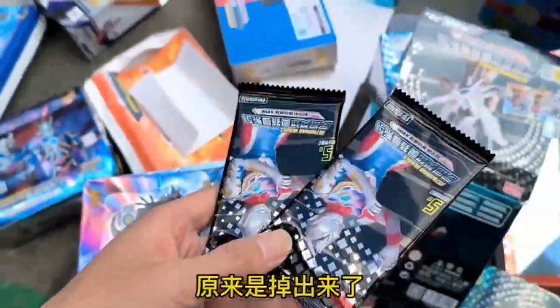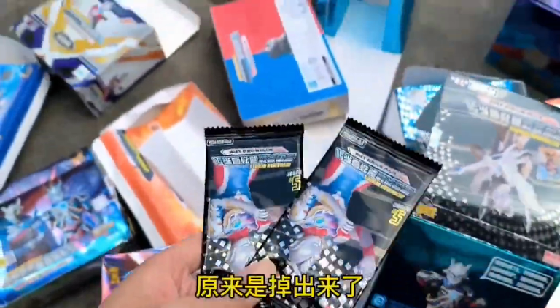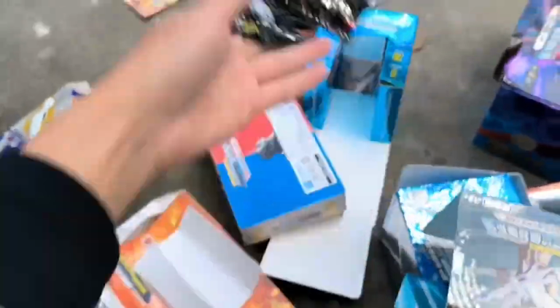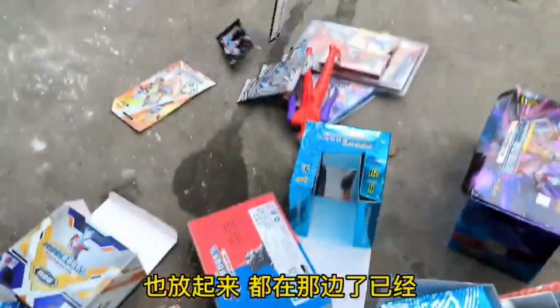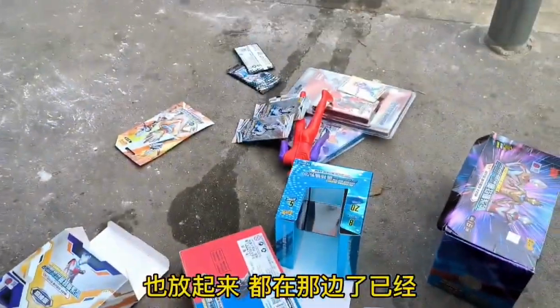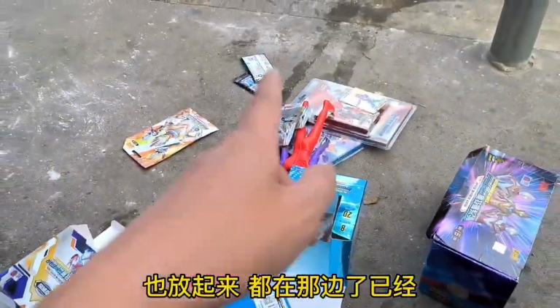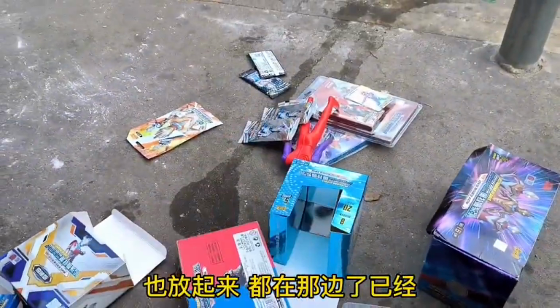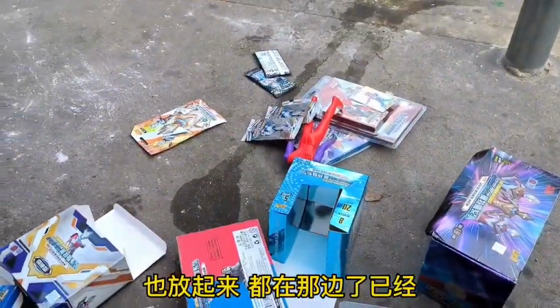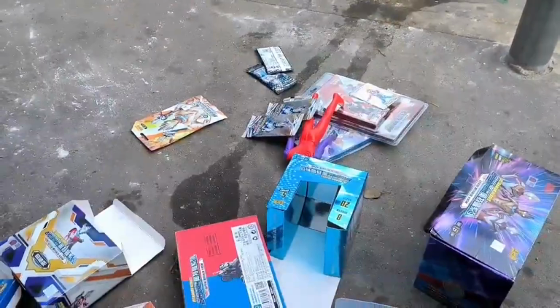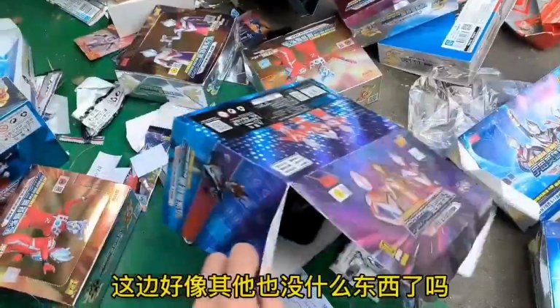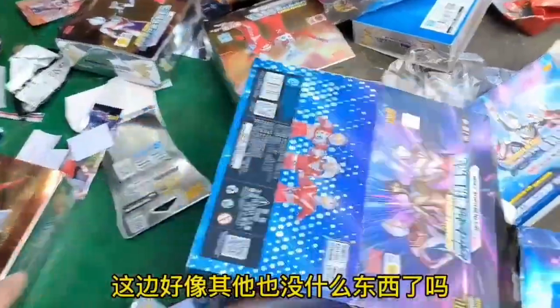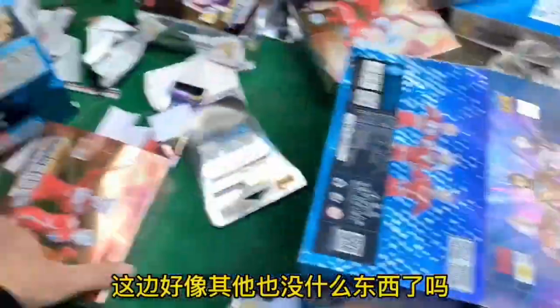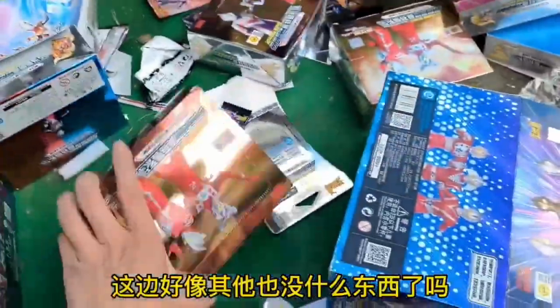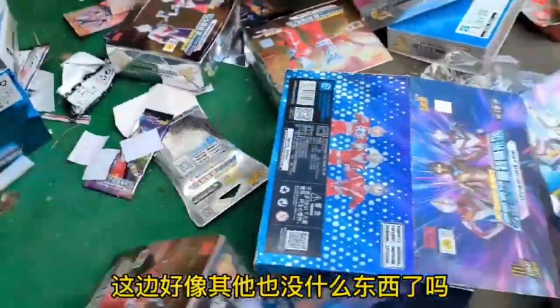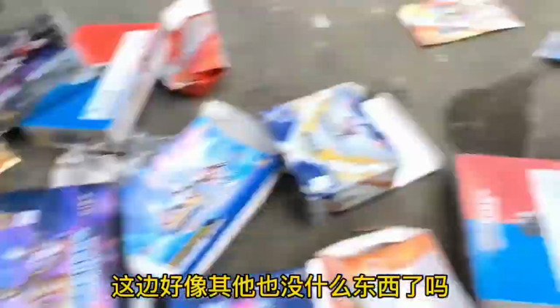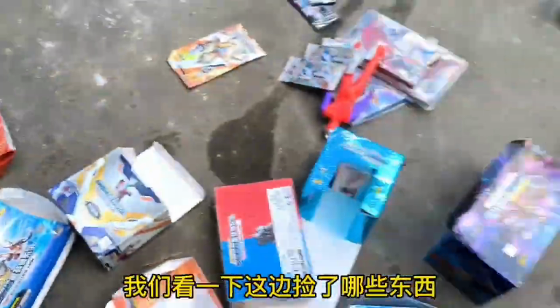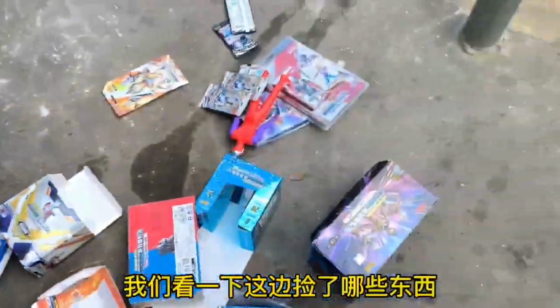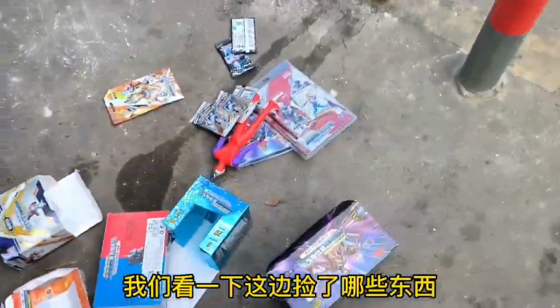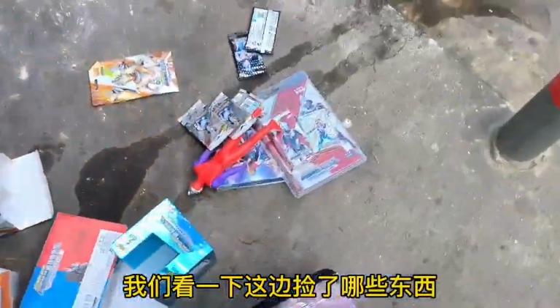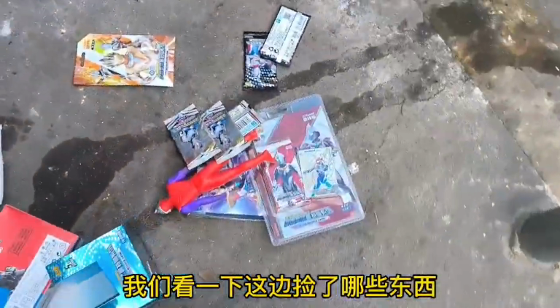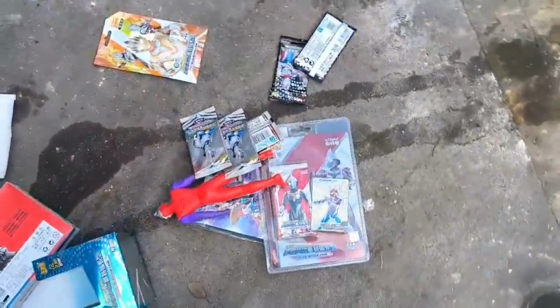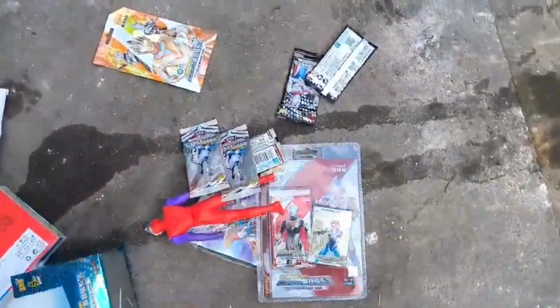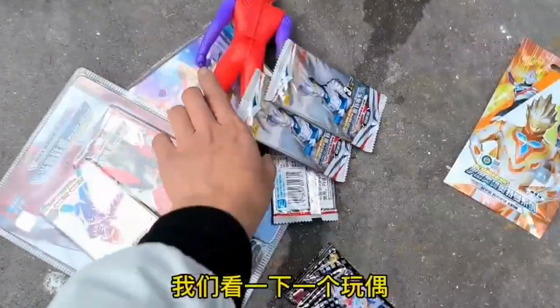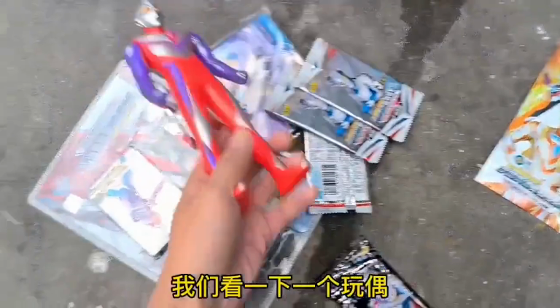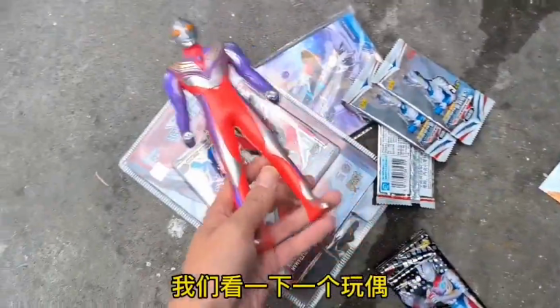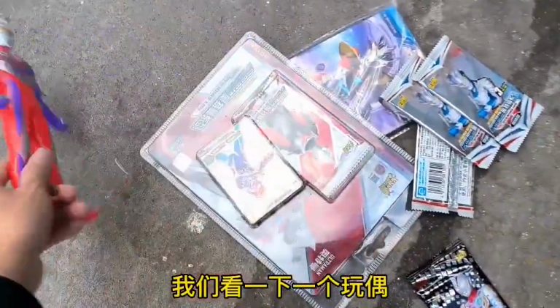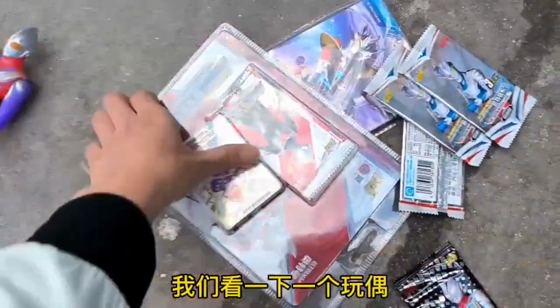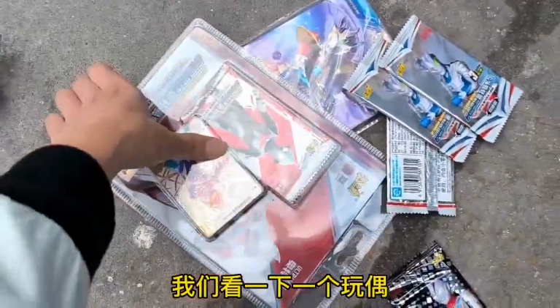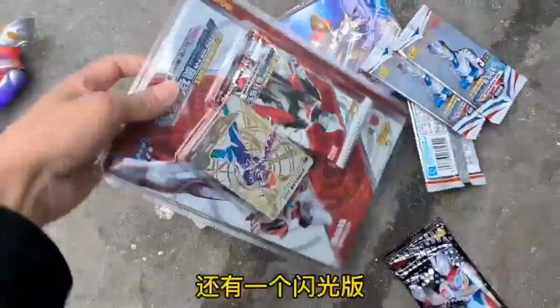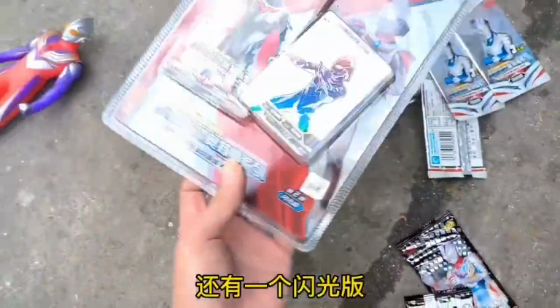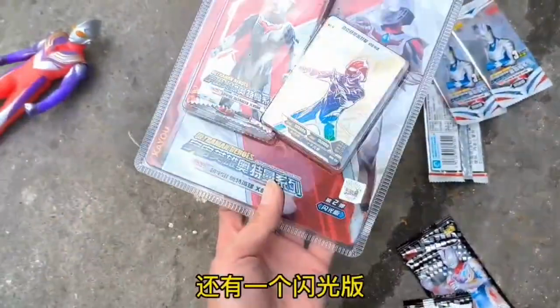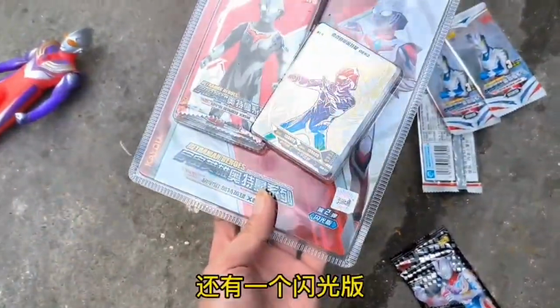也放起来，都在那边了已经。这边好像还有其他东西嘛，我们看一下，这边解的哪些东西啊——一个玩偶，还有一个闪光板。